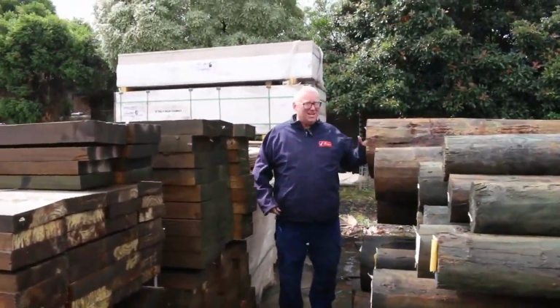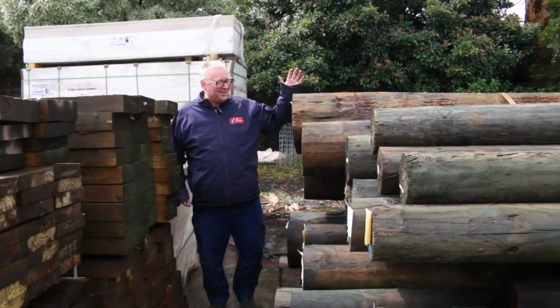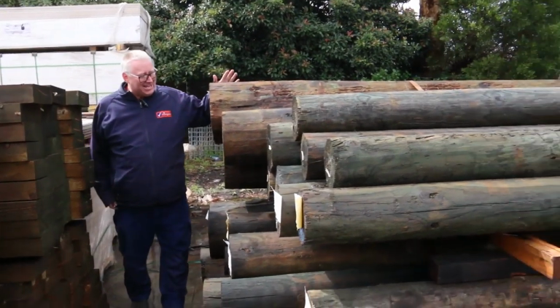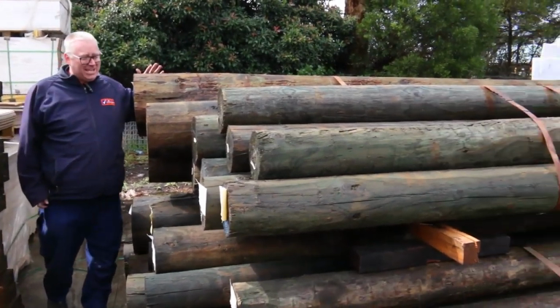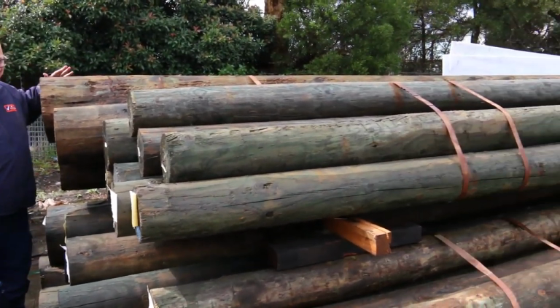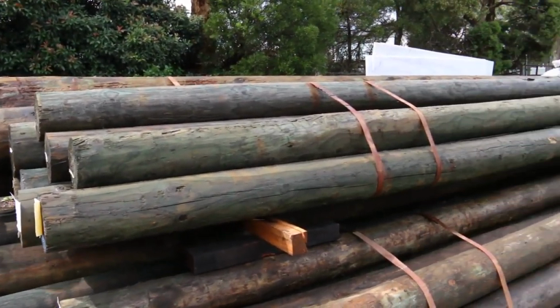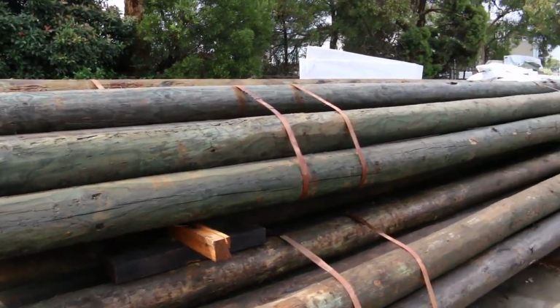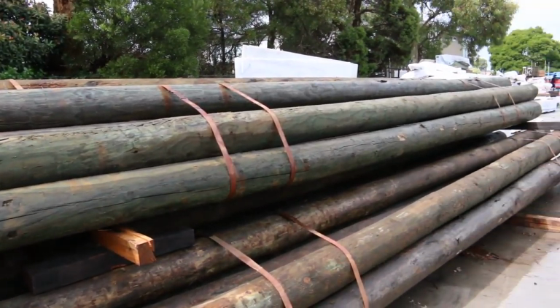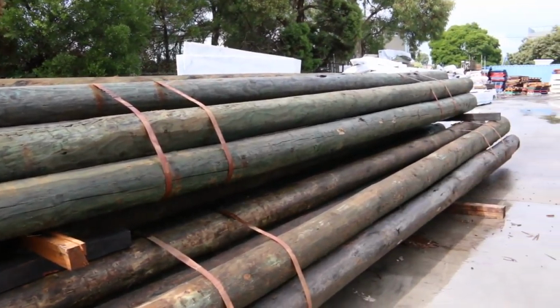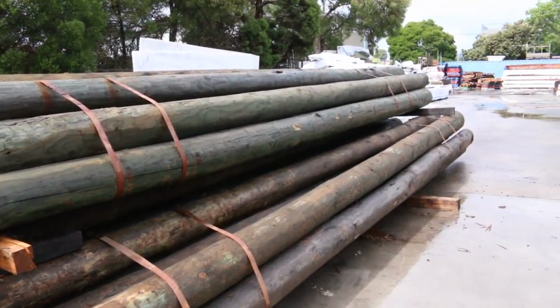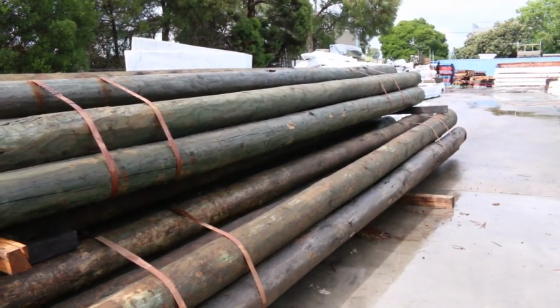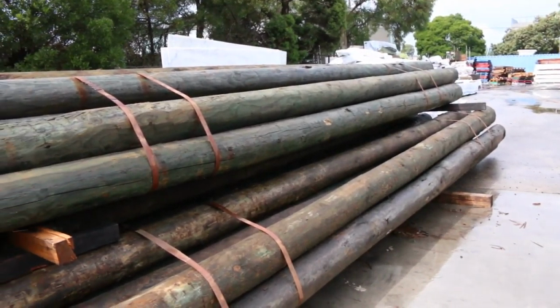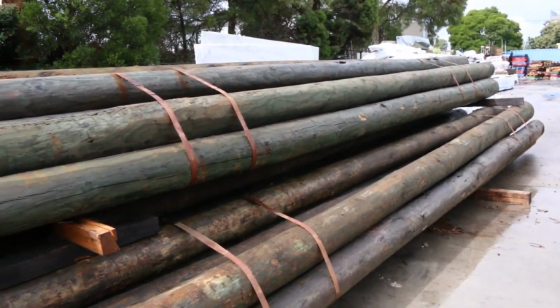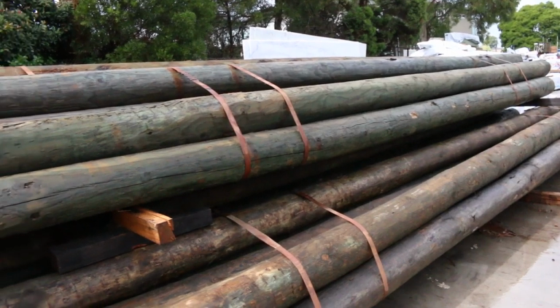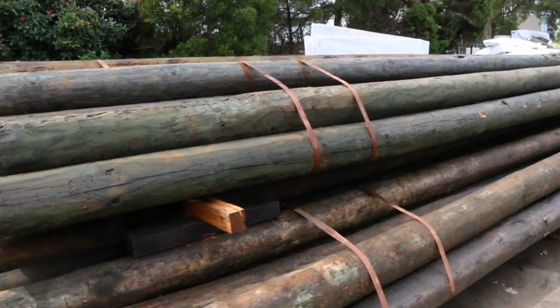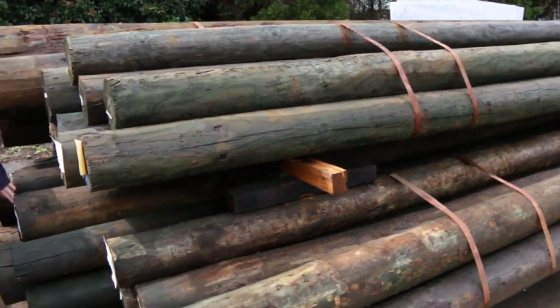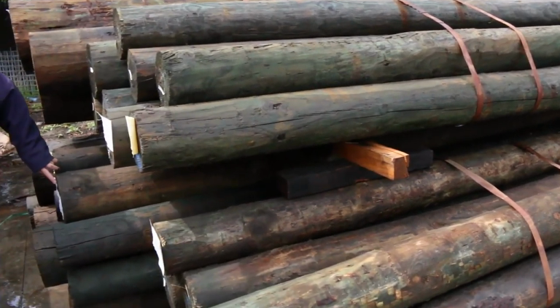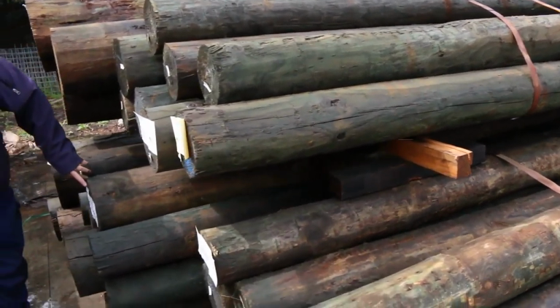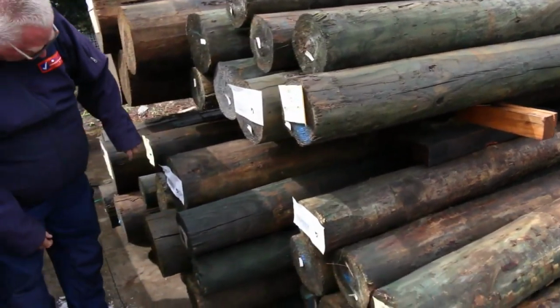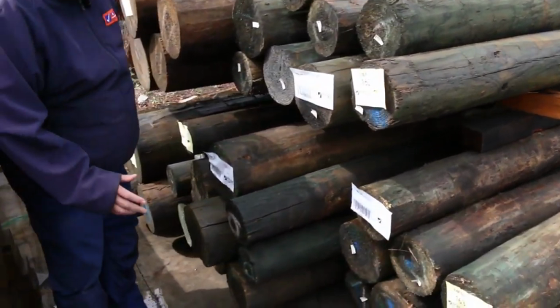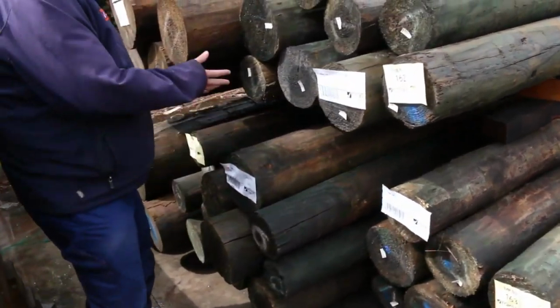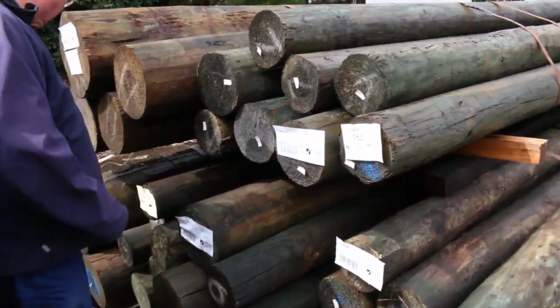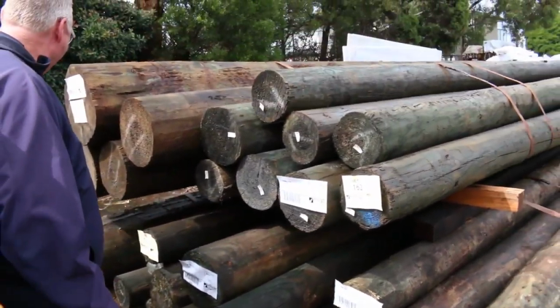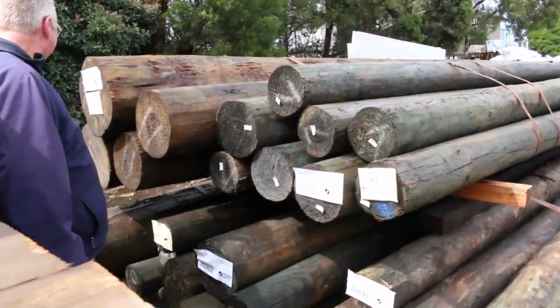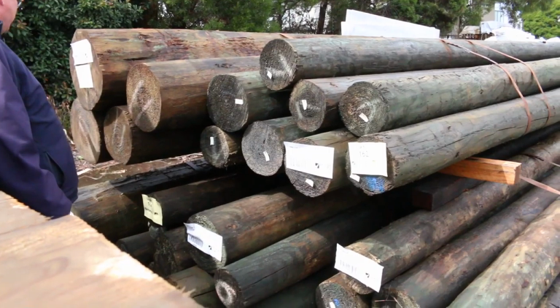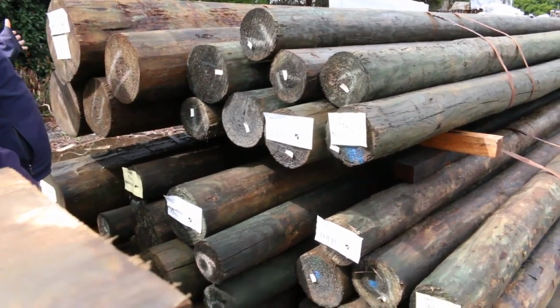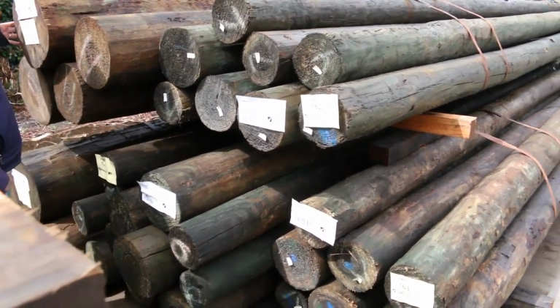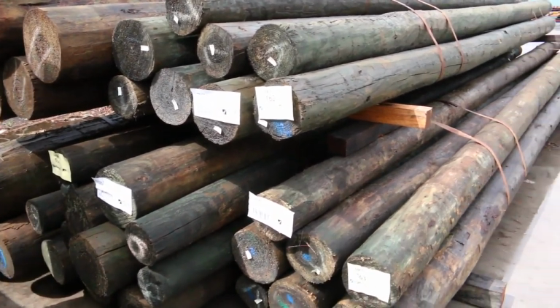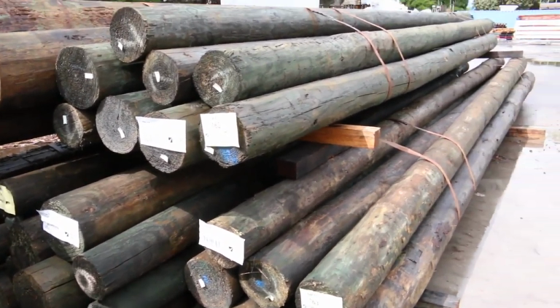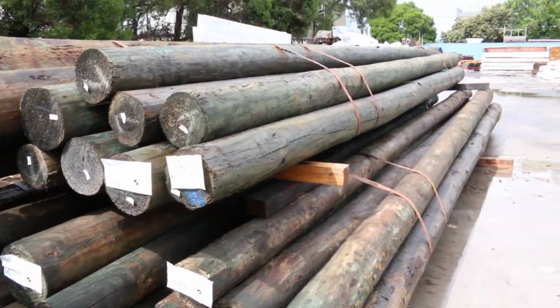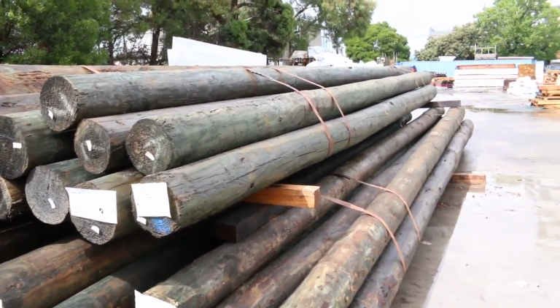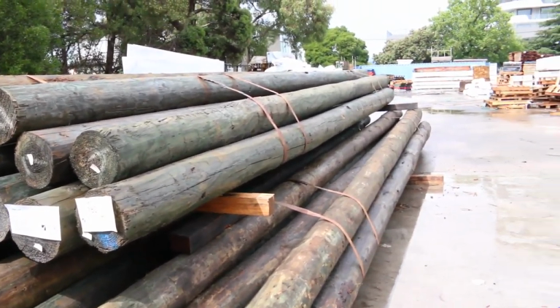Starting right down the back here, we've got some massive poles in this week. Have a look at the size of these. We've got some 175 to 200mm, 7.2m long. Also got some 250 to 300mm — massive, massive poles there.